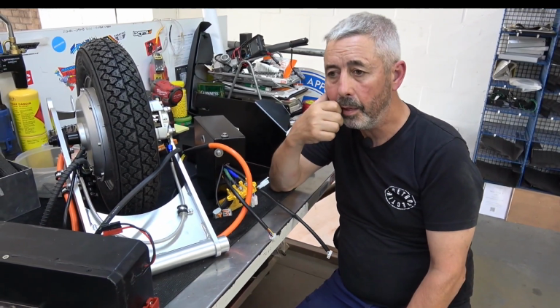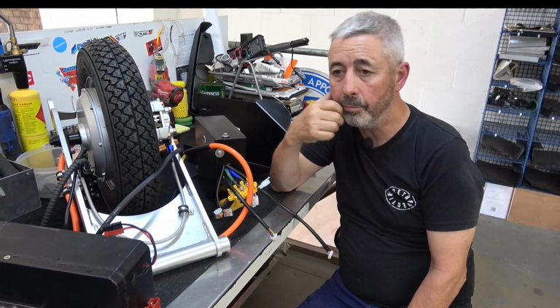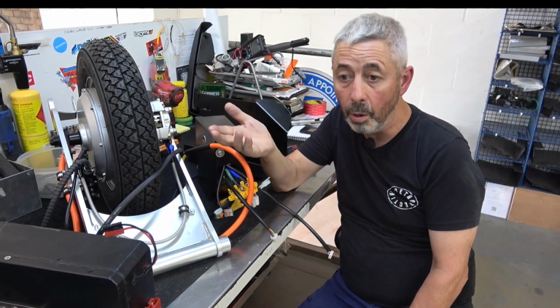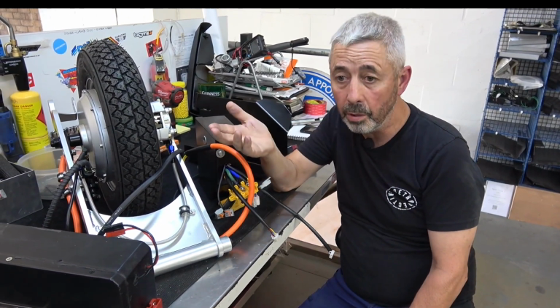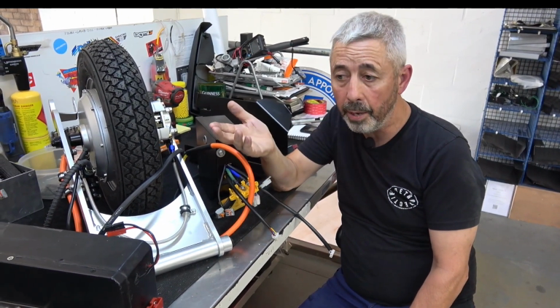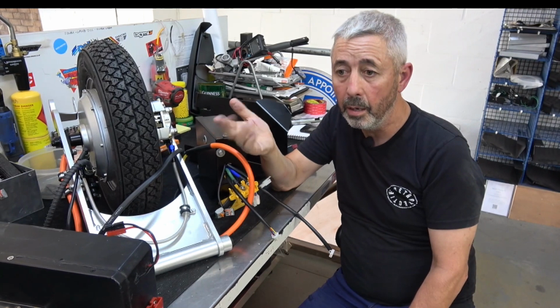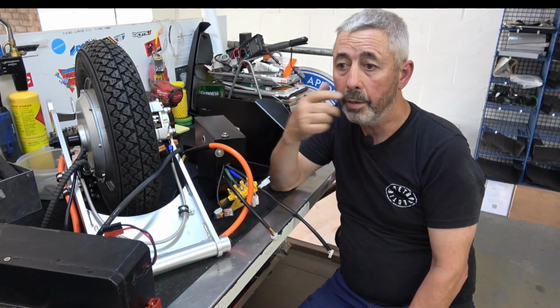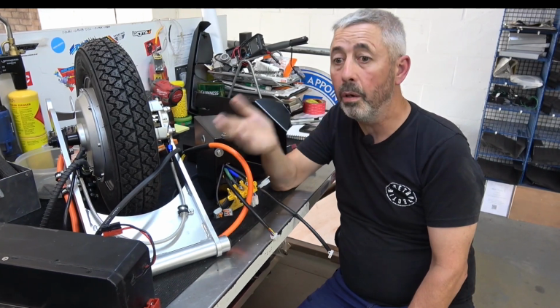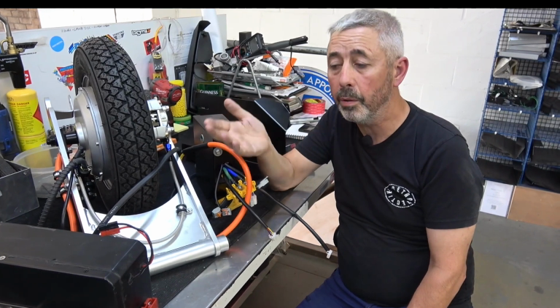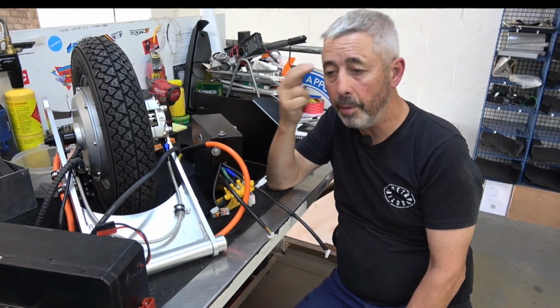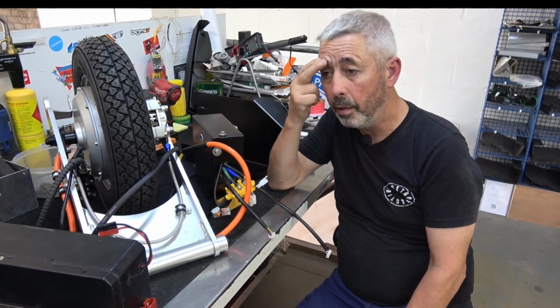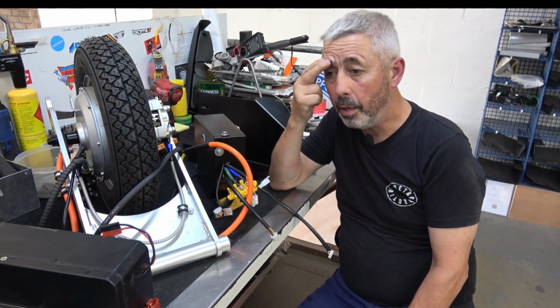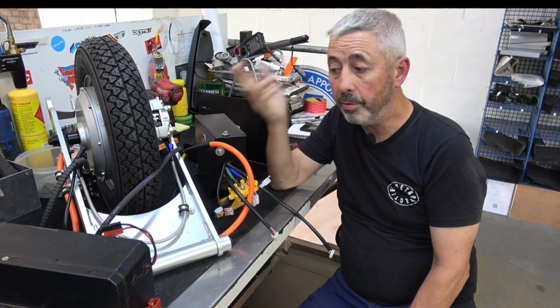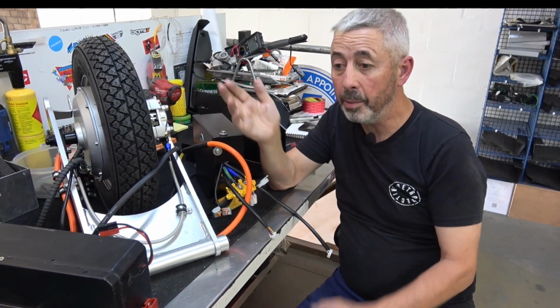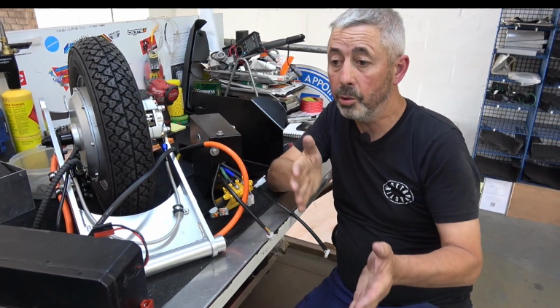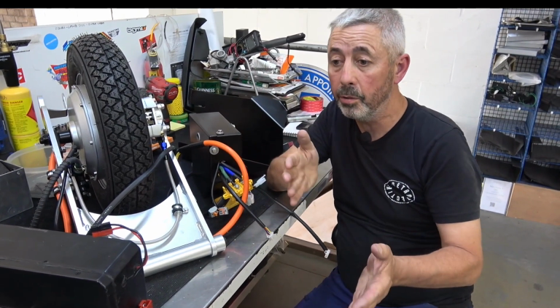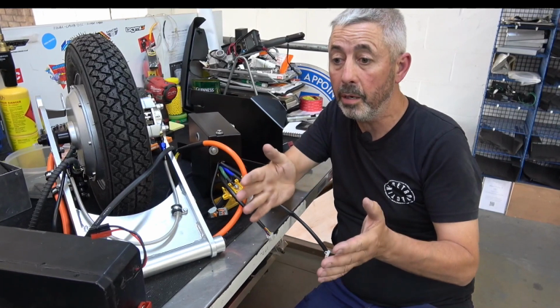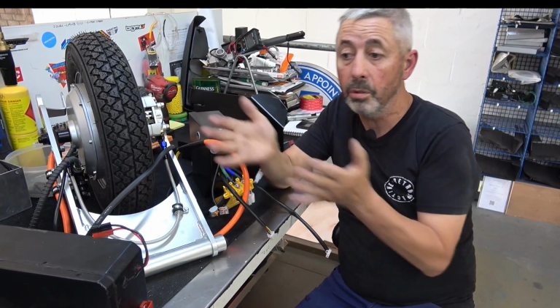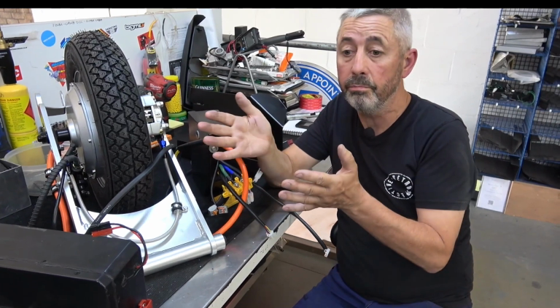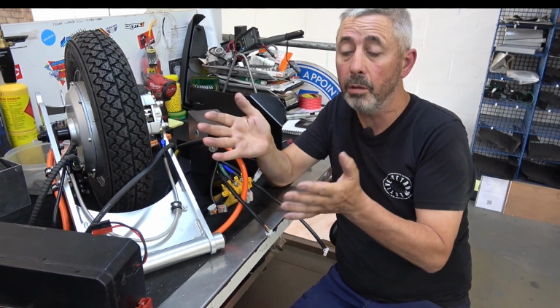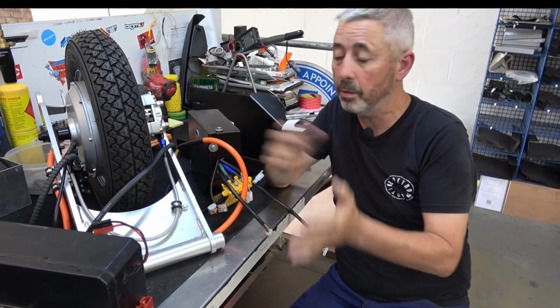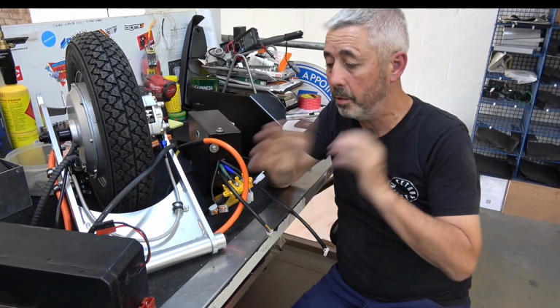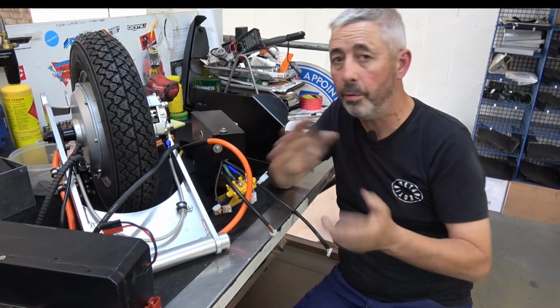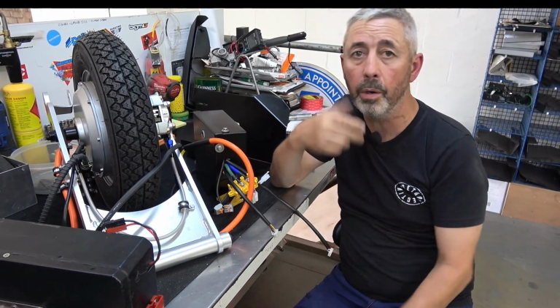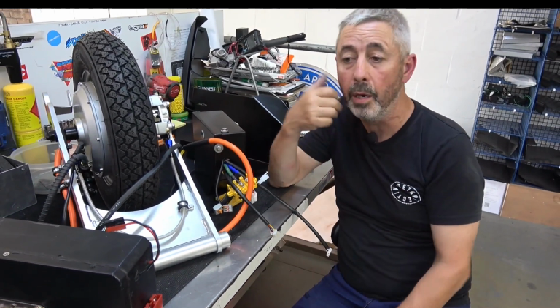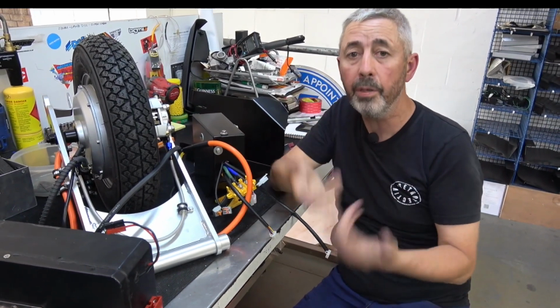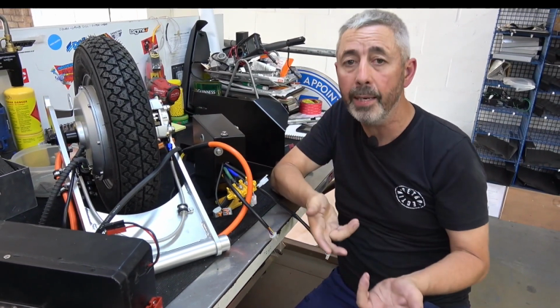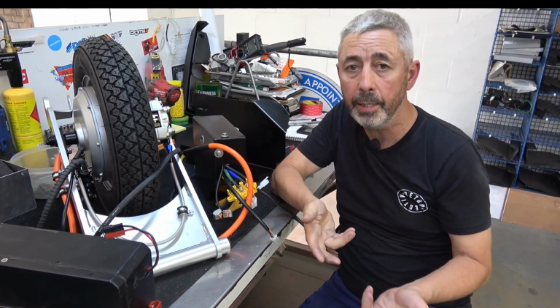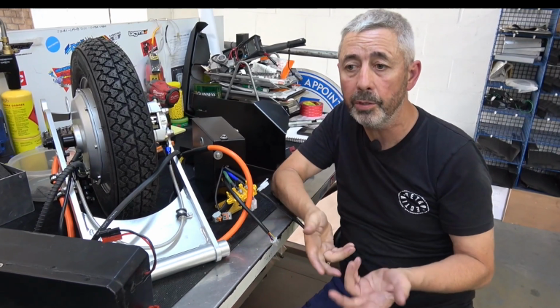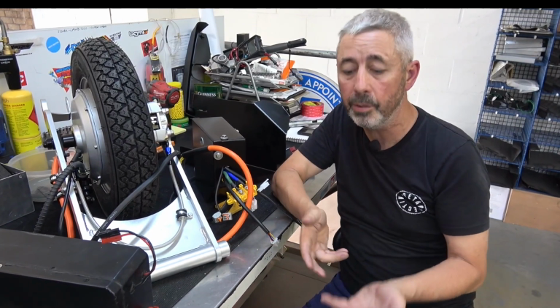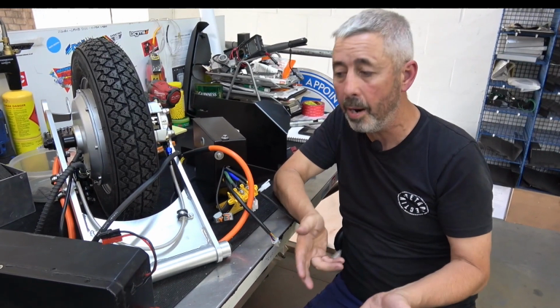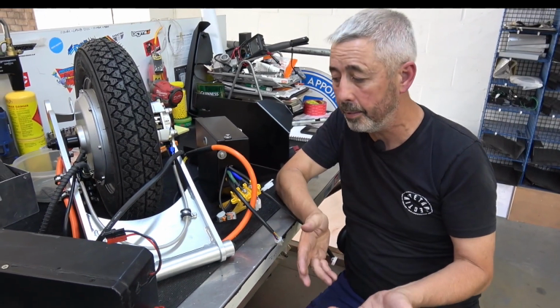You can mix and match batteries — two small ones on a Lambretta, one large on a Lambretta, or on a large frame Vespa you can have two small, two medium, or two large. It's however you want to play it, depending on your range requirement.